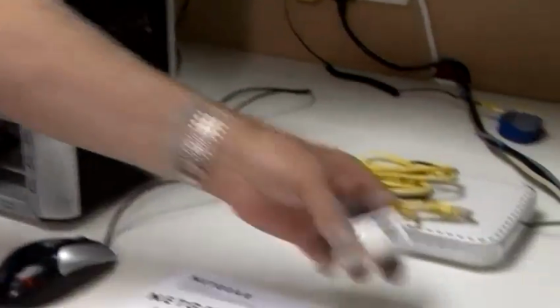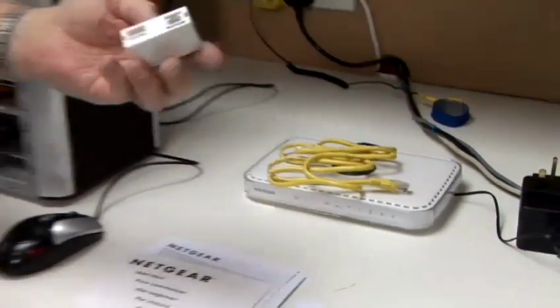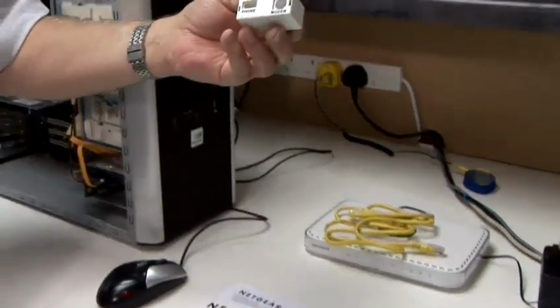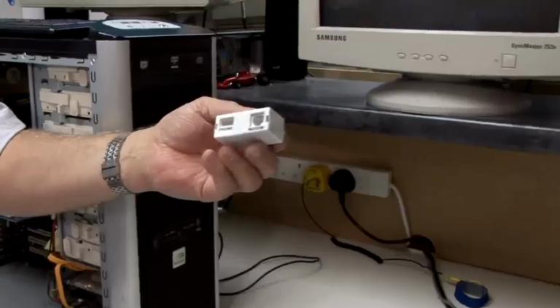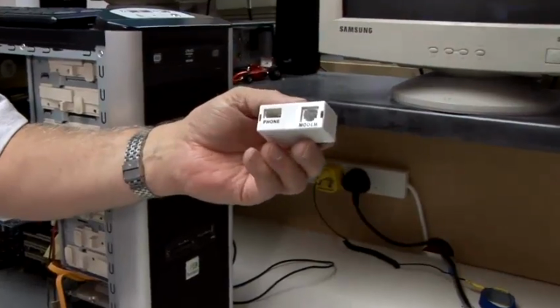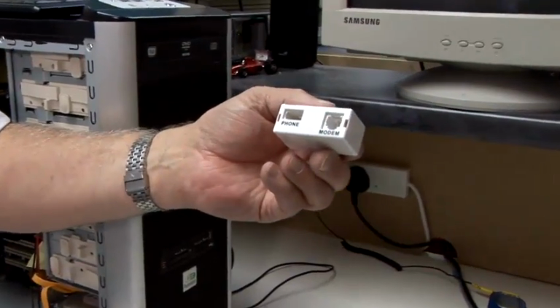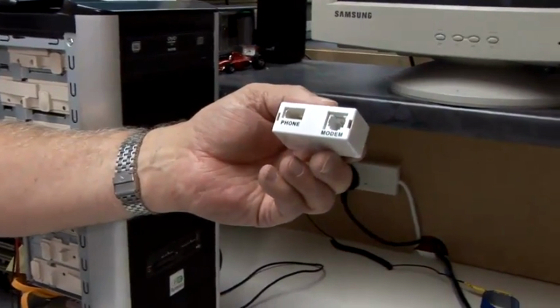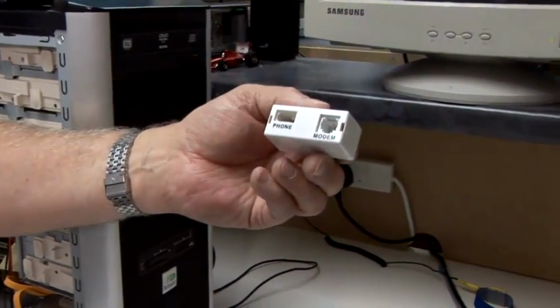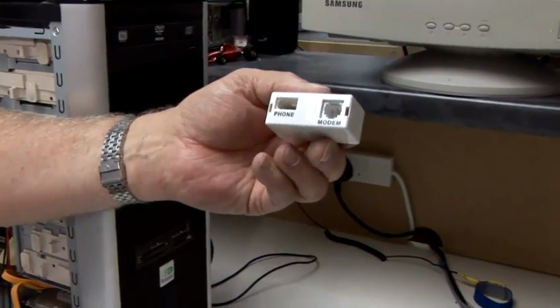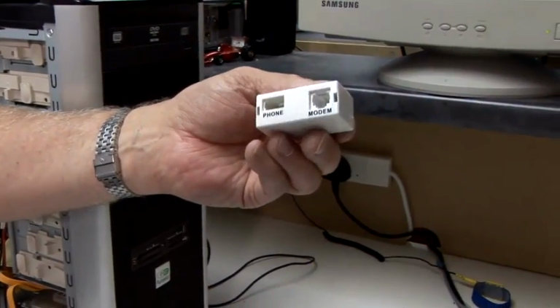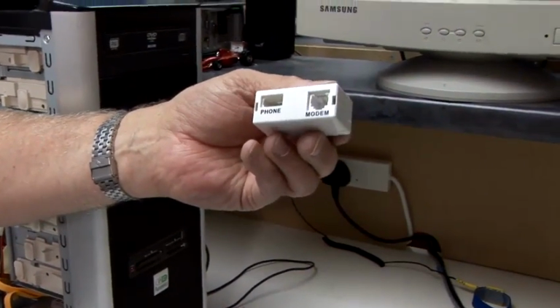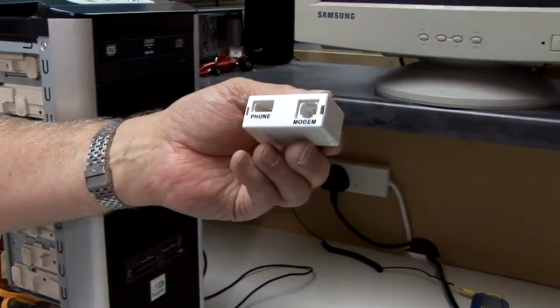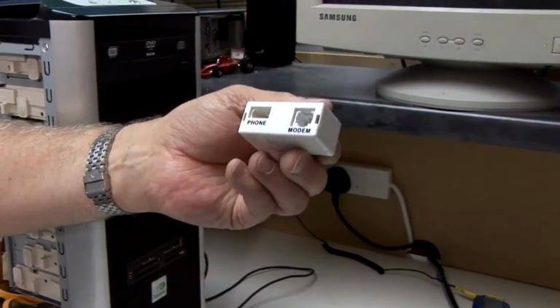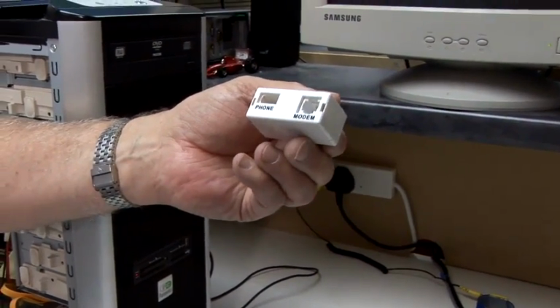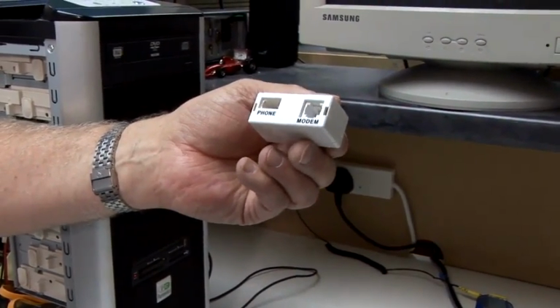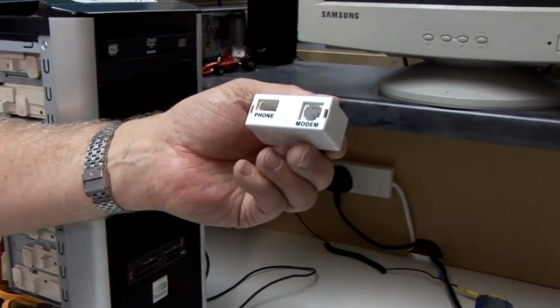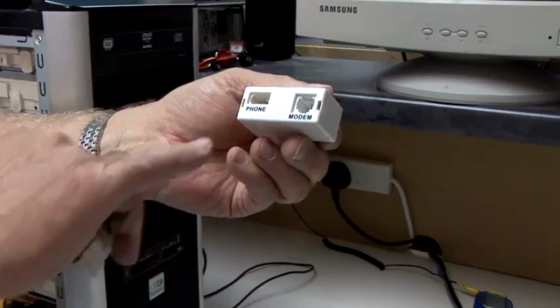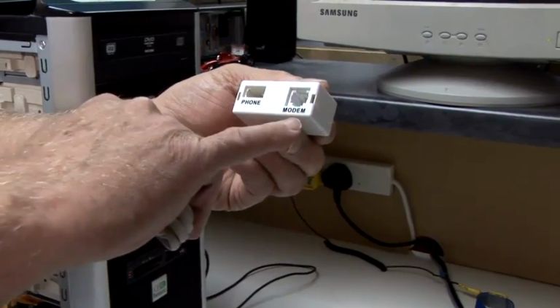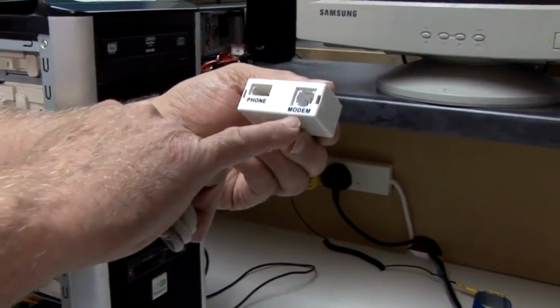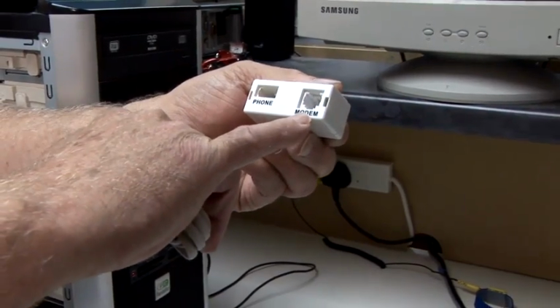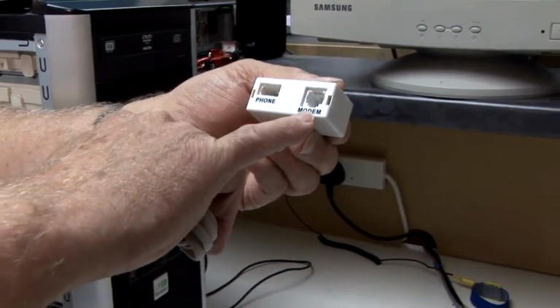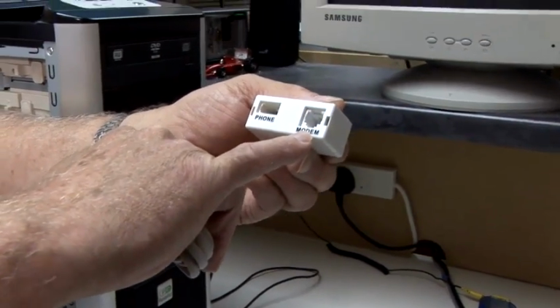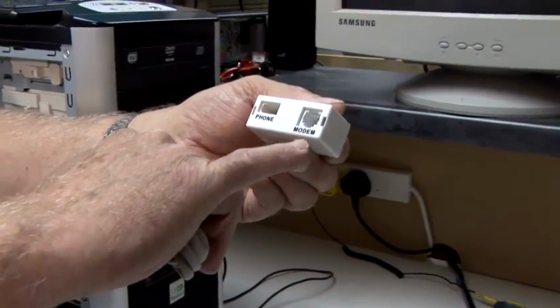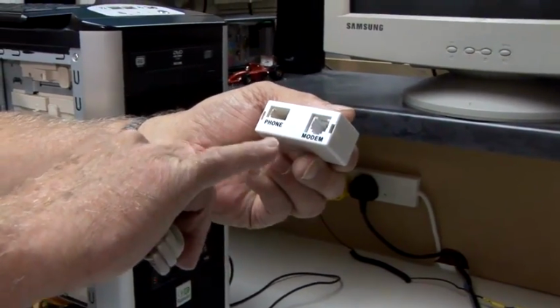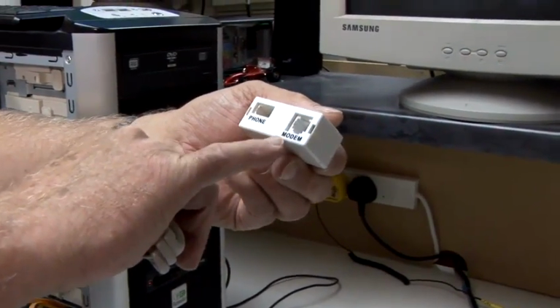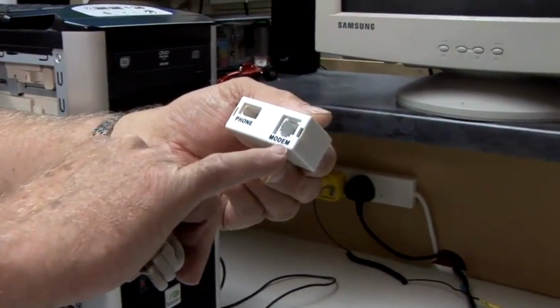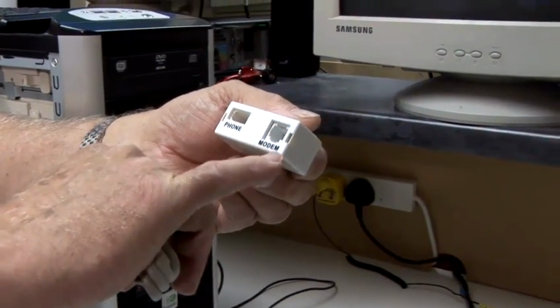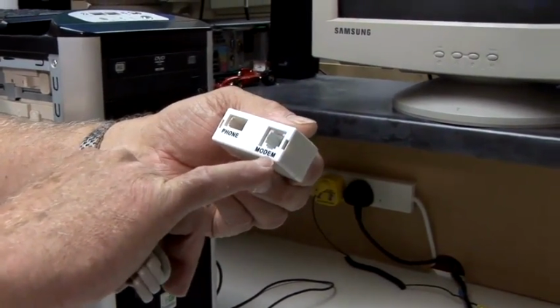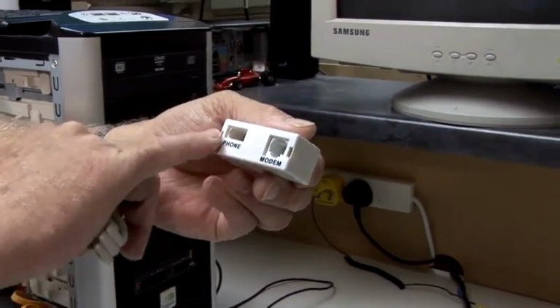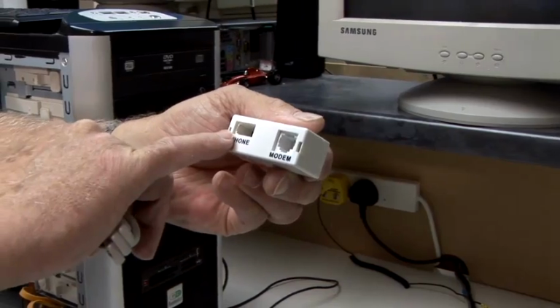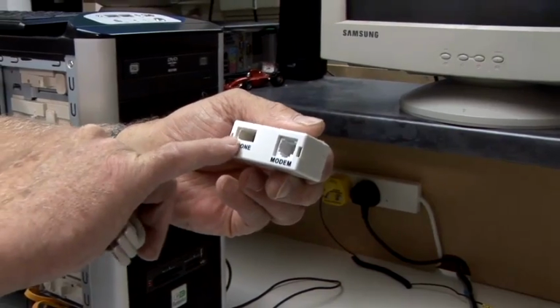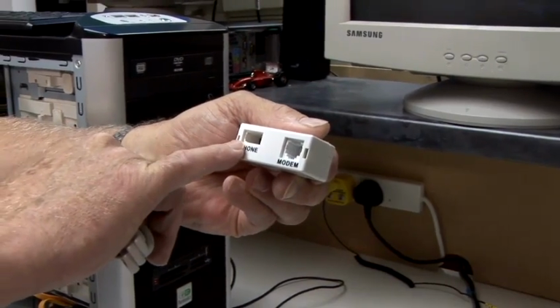The last part we need is also in the box, known as a microfilter. You'll see on the microfilter there are two connections: the router connection, here designated as a modem, and the telephone connection.